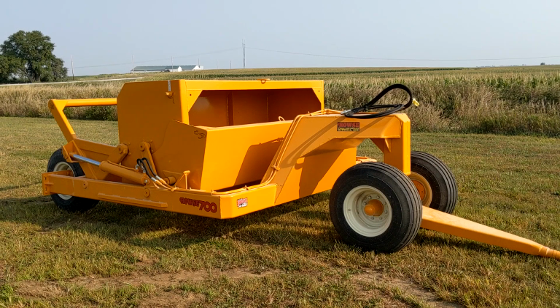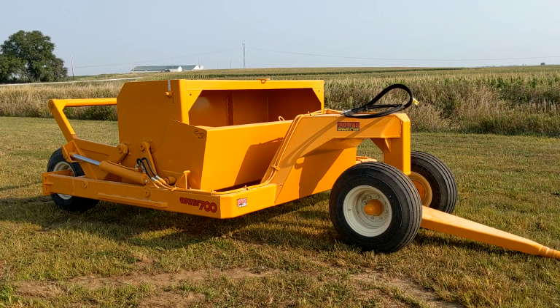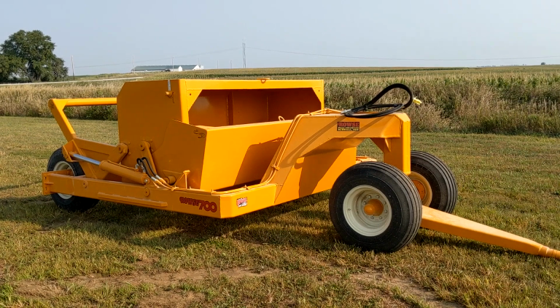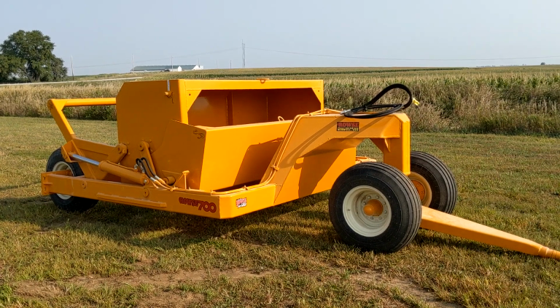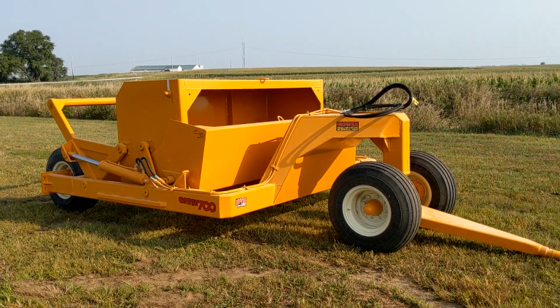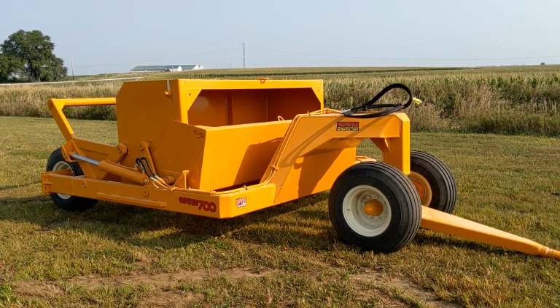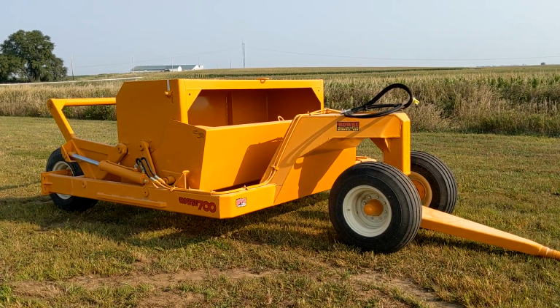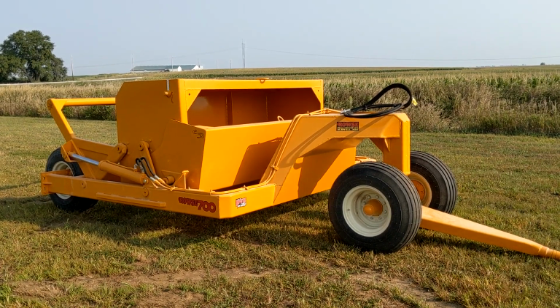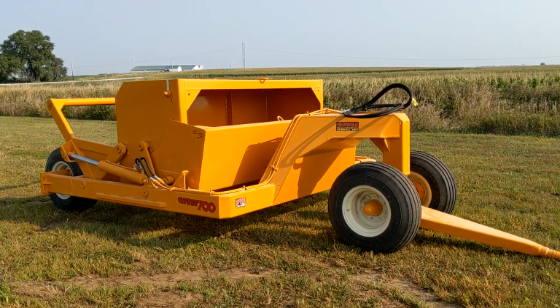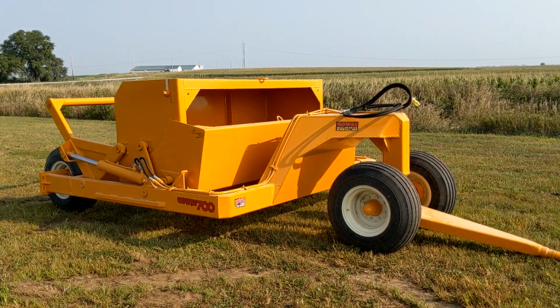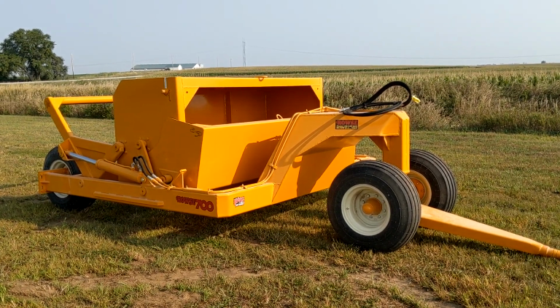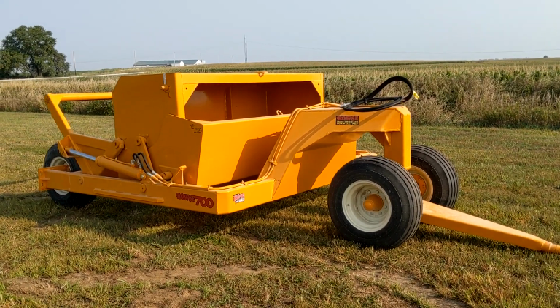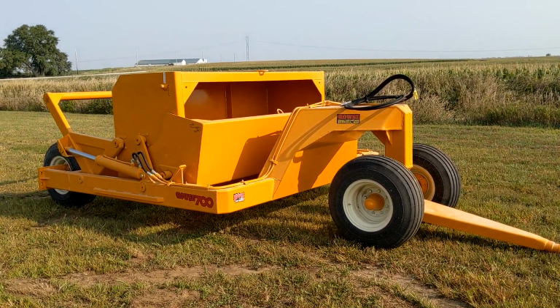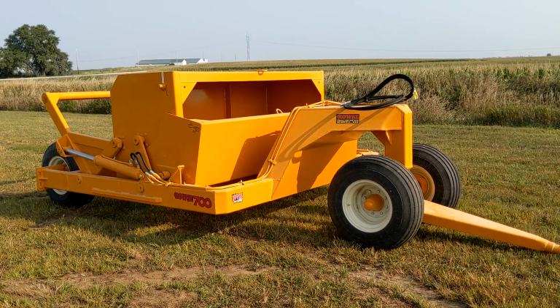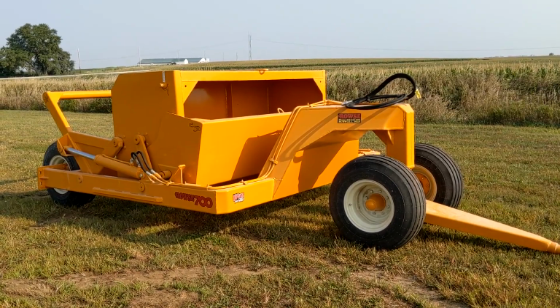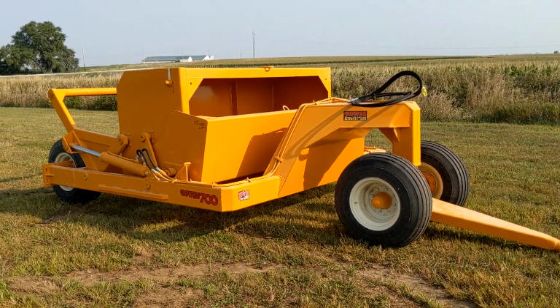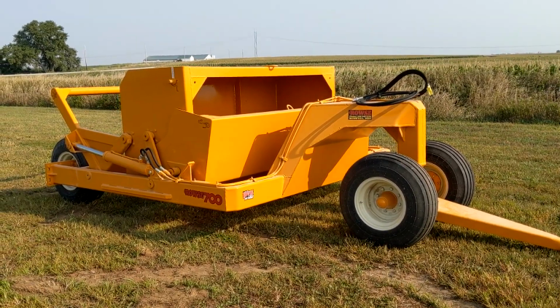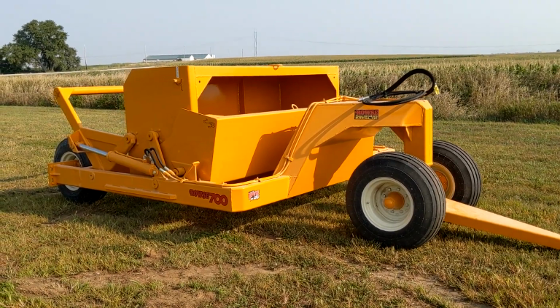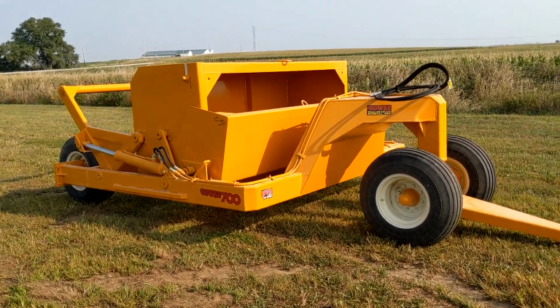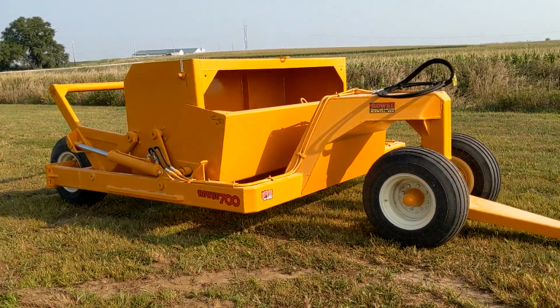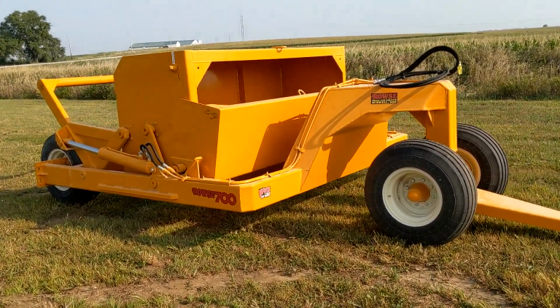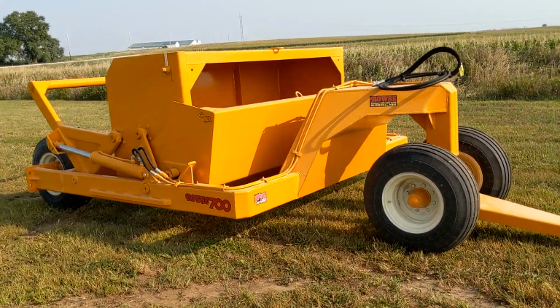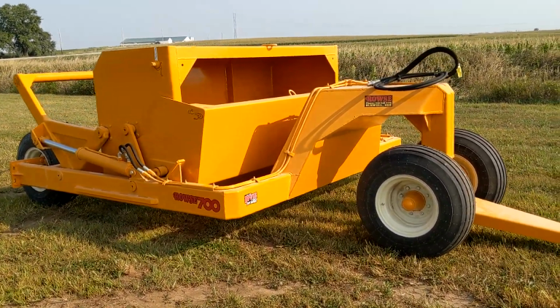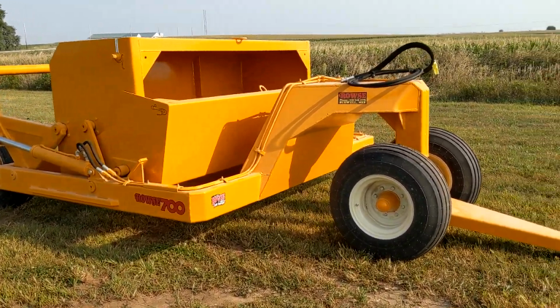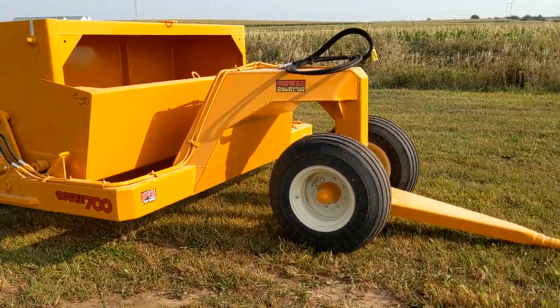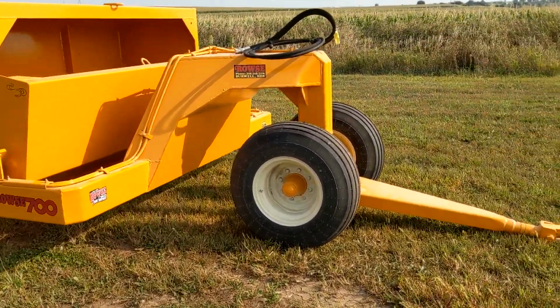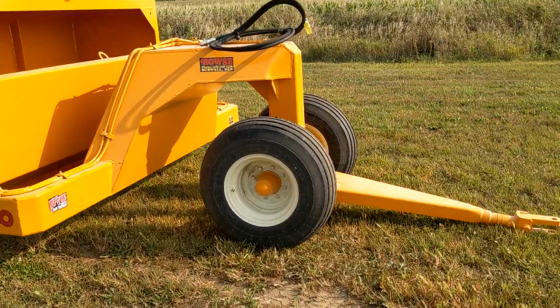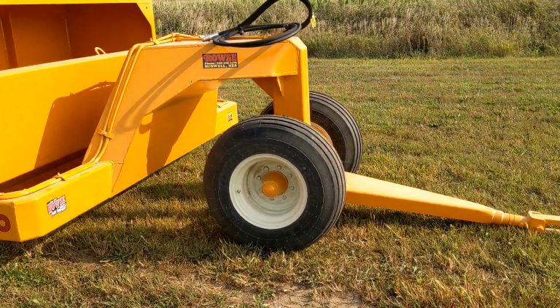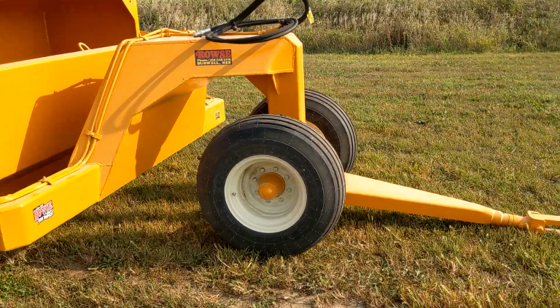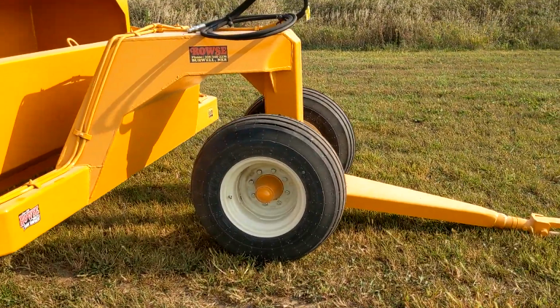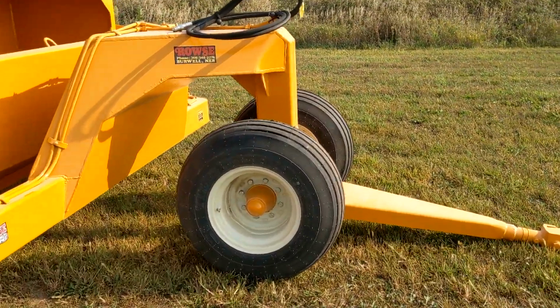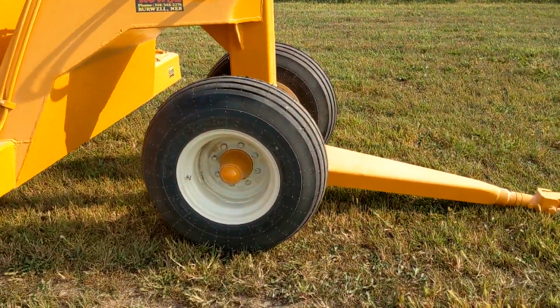Hi, this is Grant with Keys to Enterprises with the Rouse 7004 scraper today. The 7004 compared to the 7002 has these two front tires, and that reduces the load on your implement.